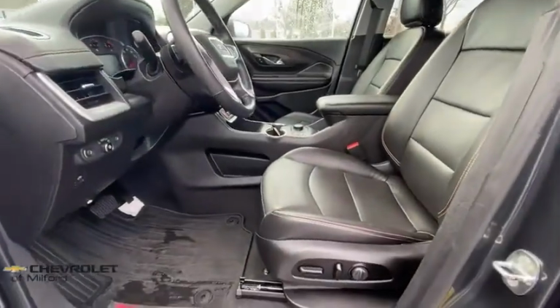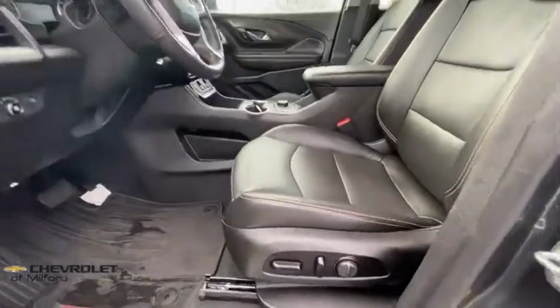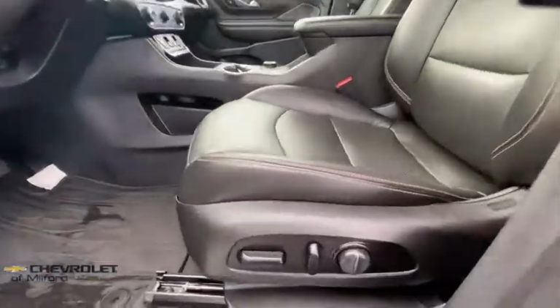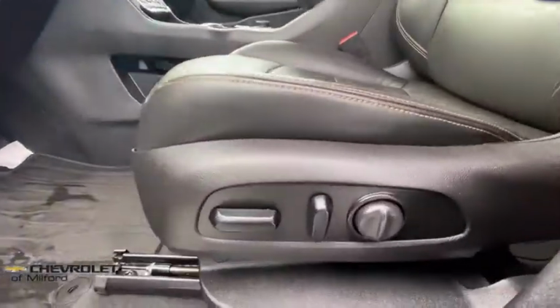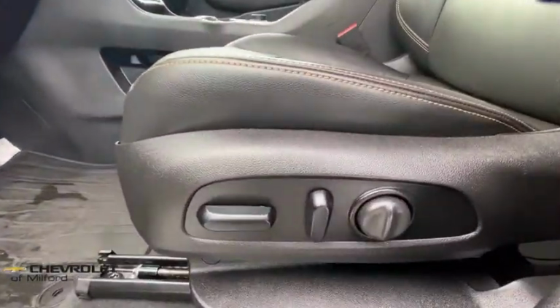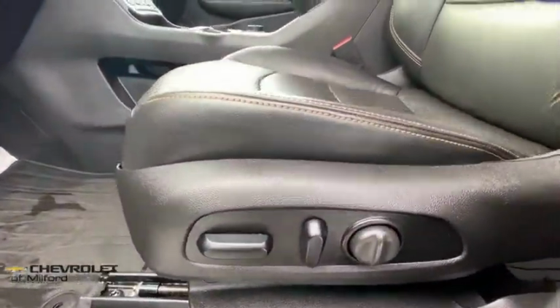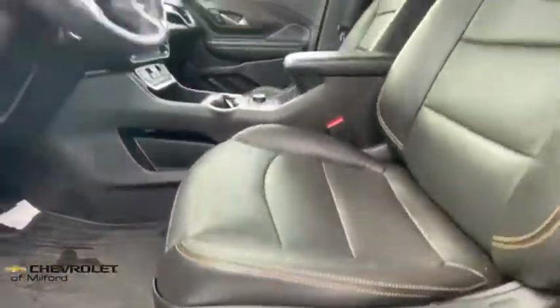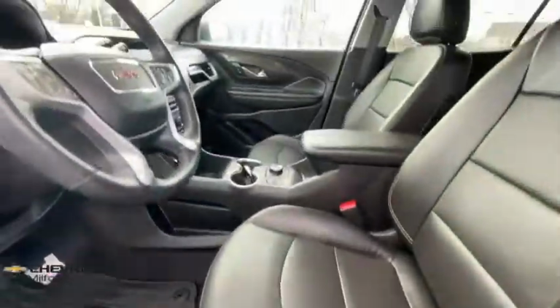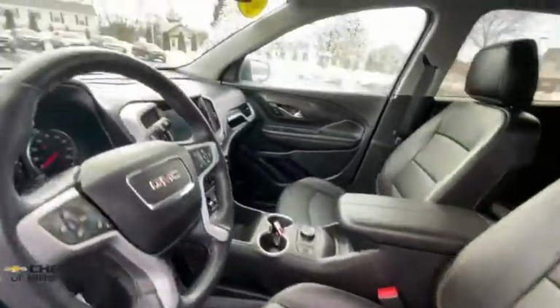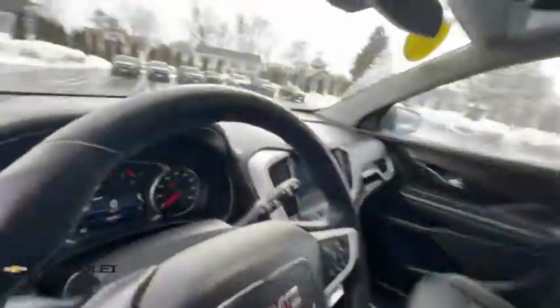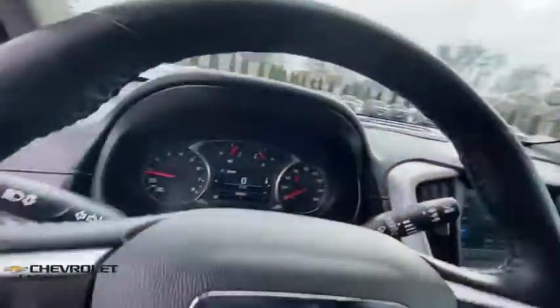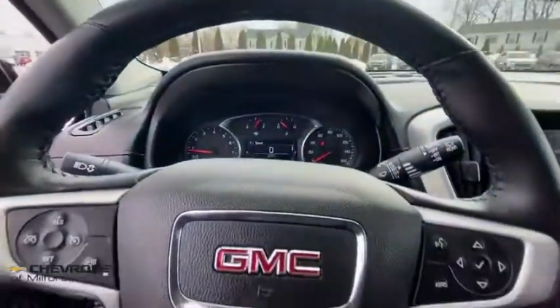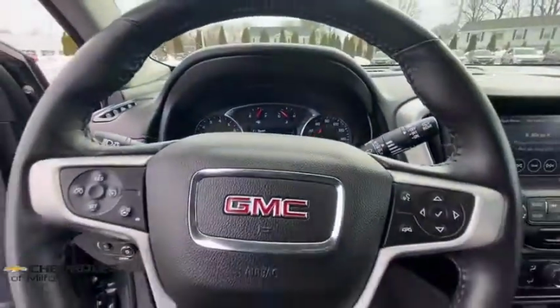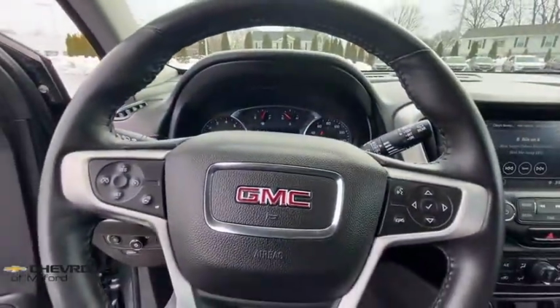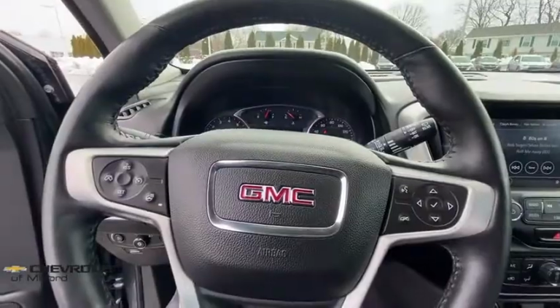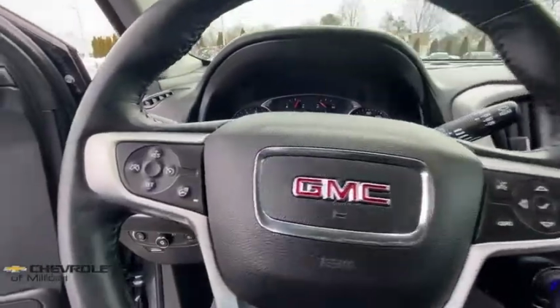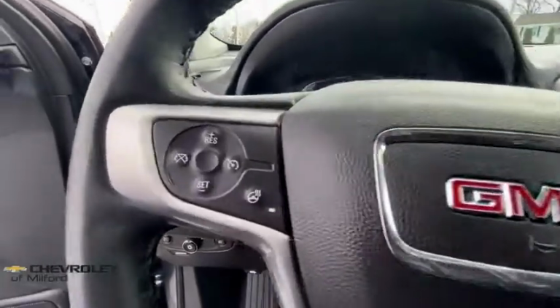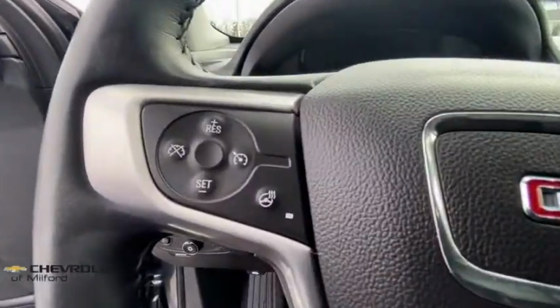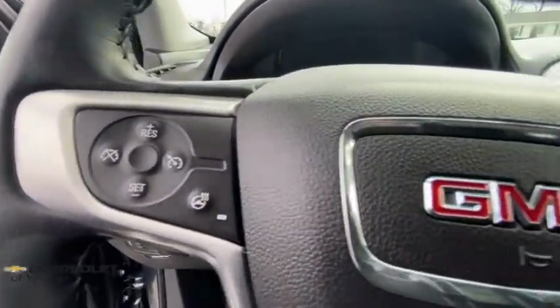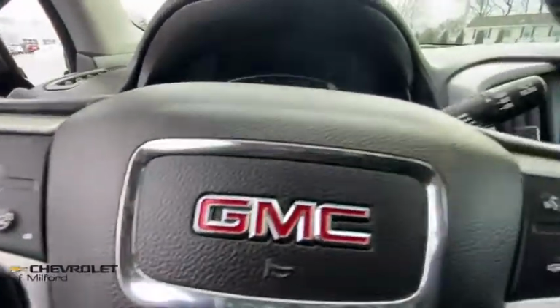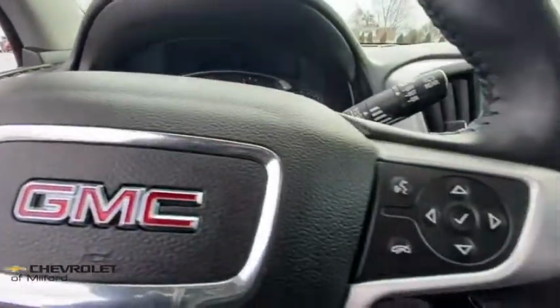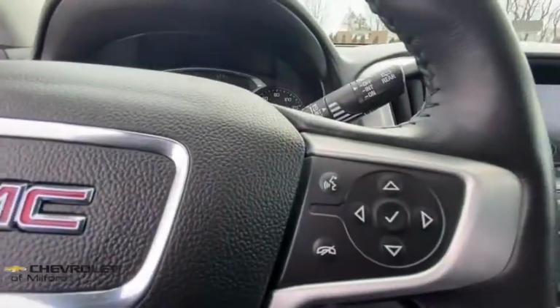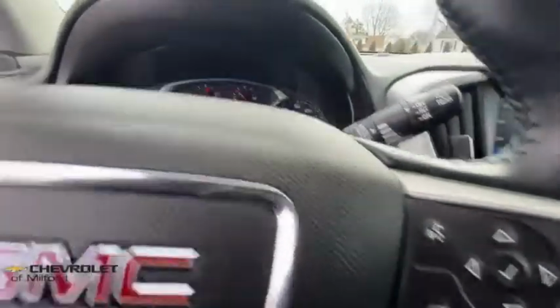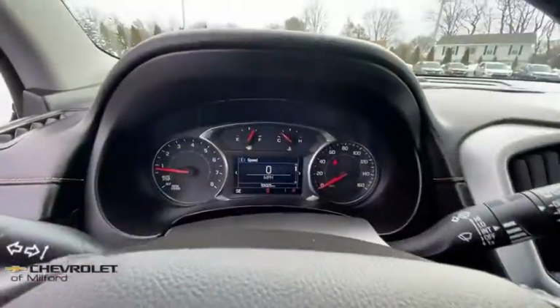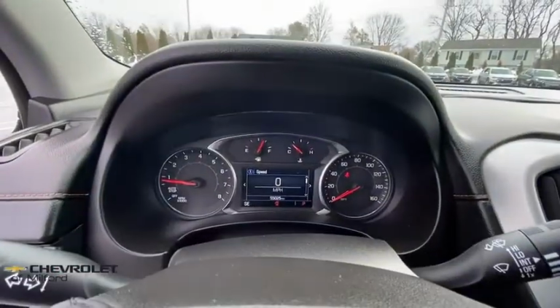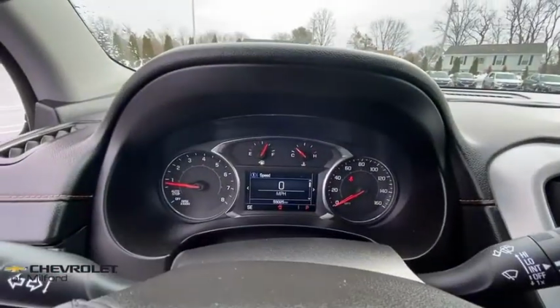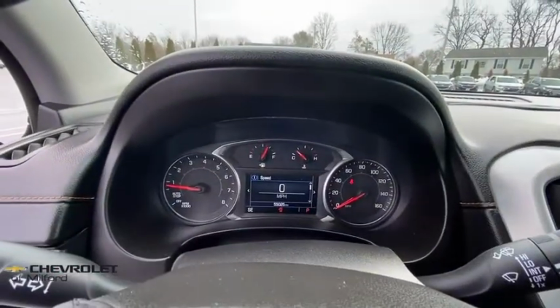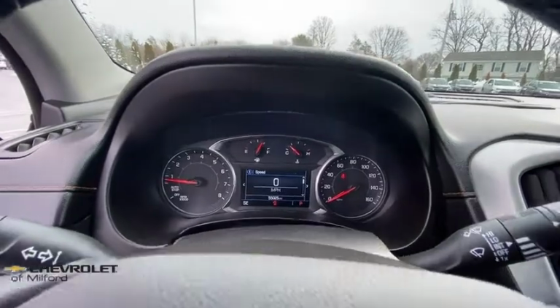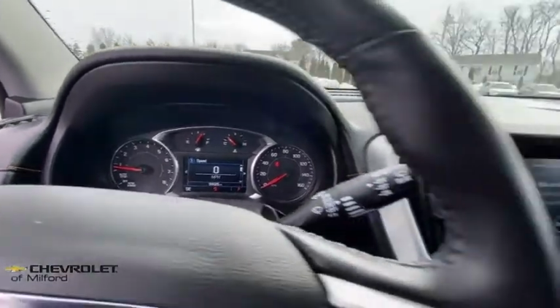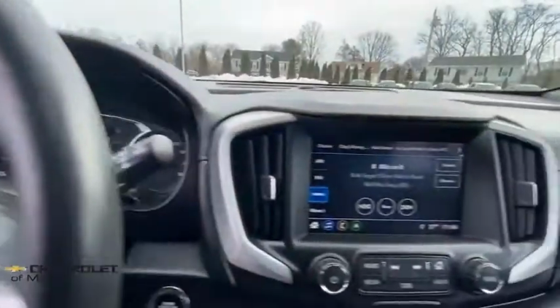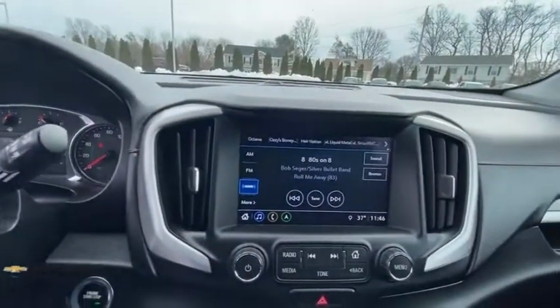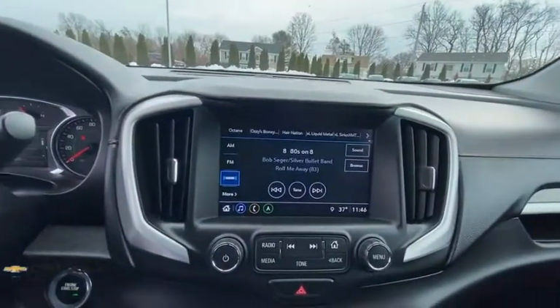Security system, power windows, compass, fog lights, rear window defroster, trip computer, driver and front passenger heated seats, heated steering wheel, overhead console, and tachometer.